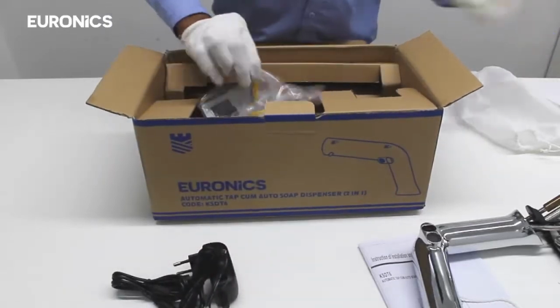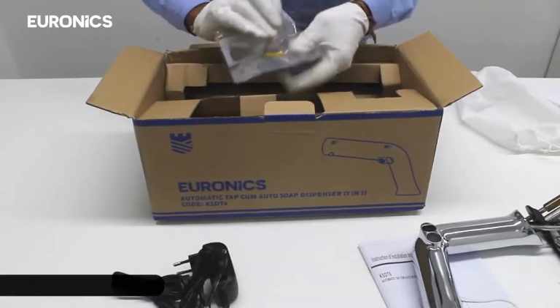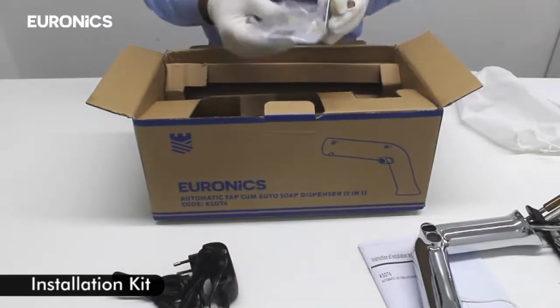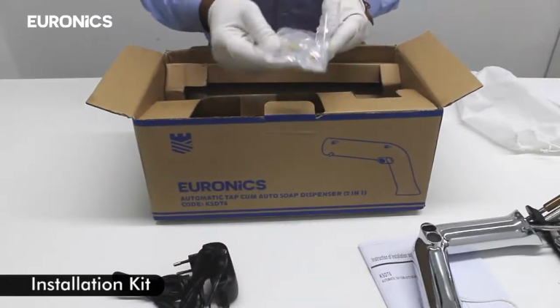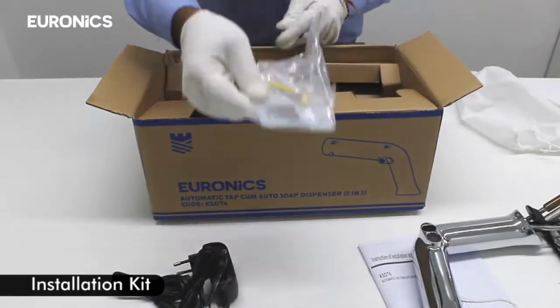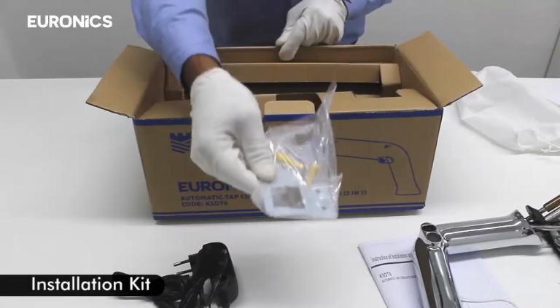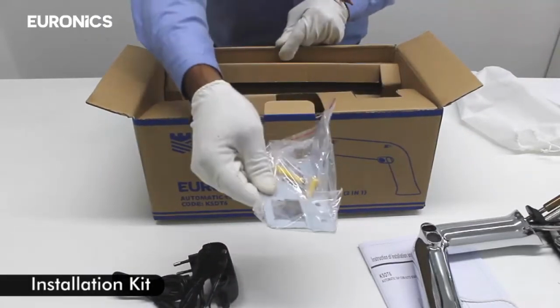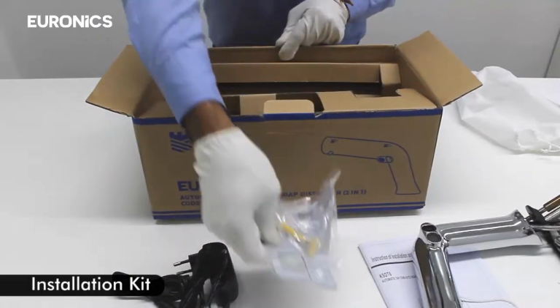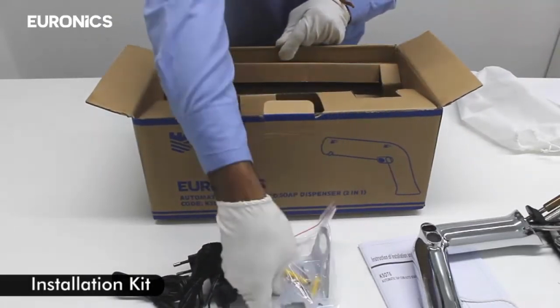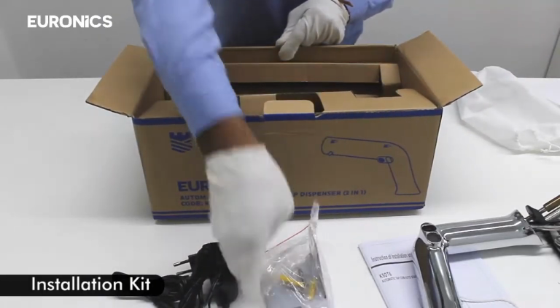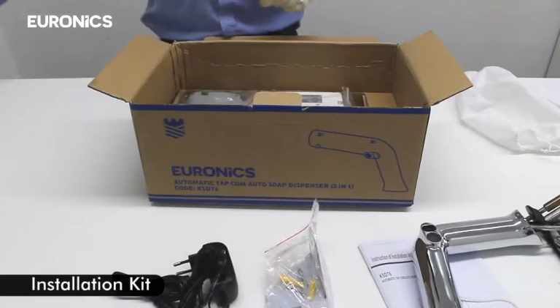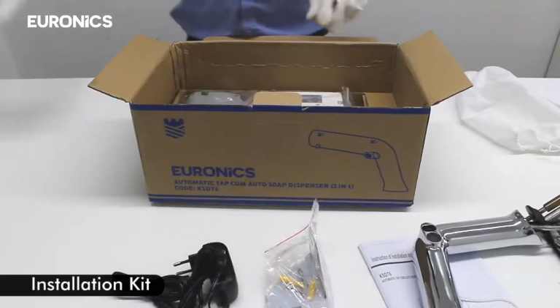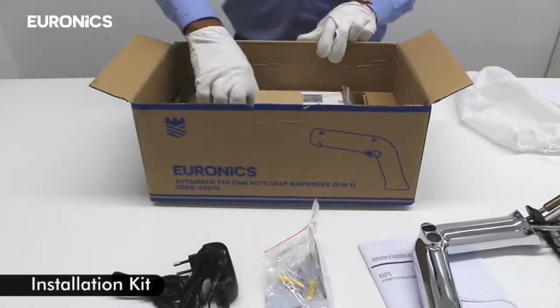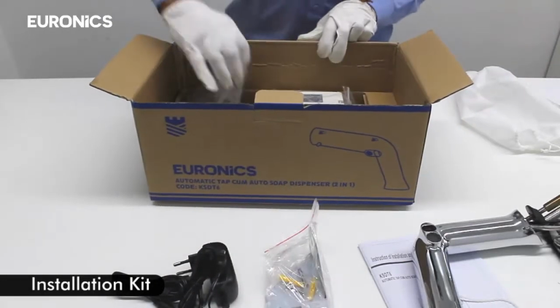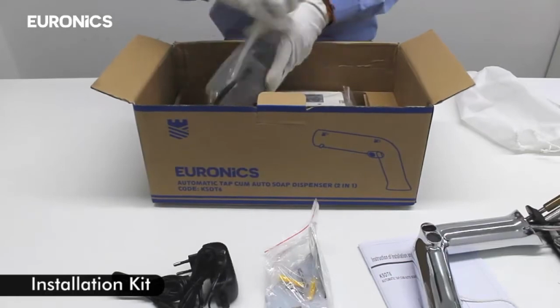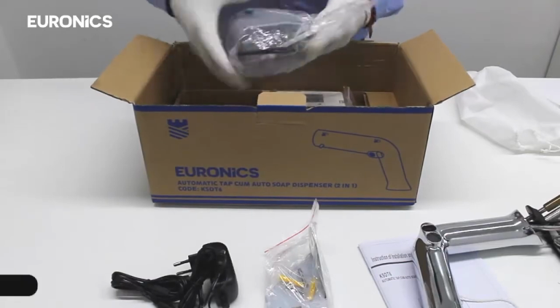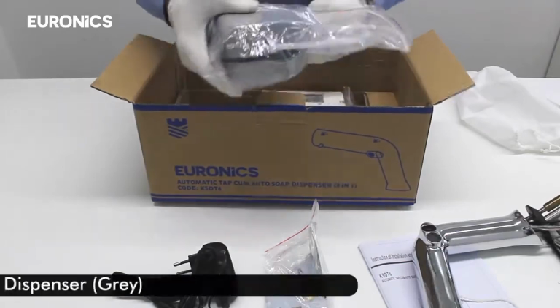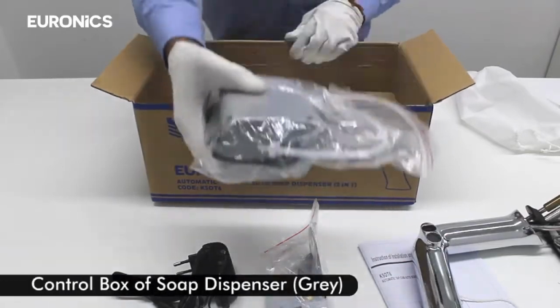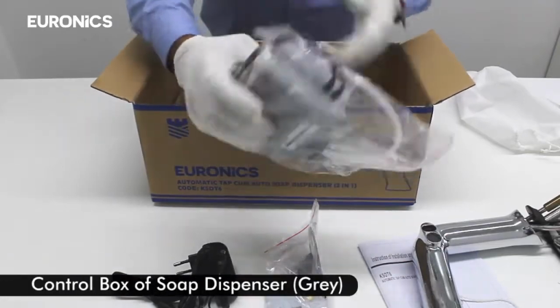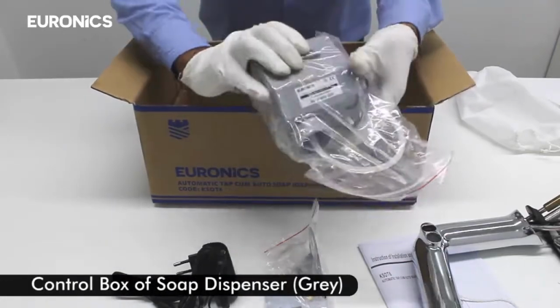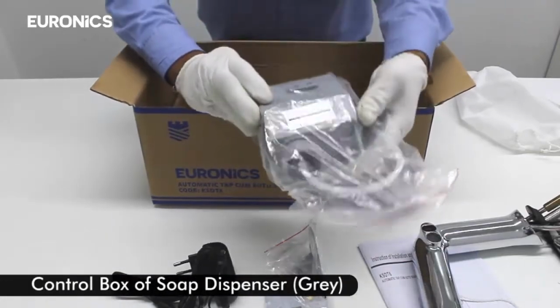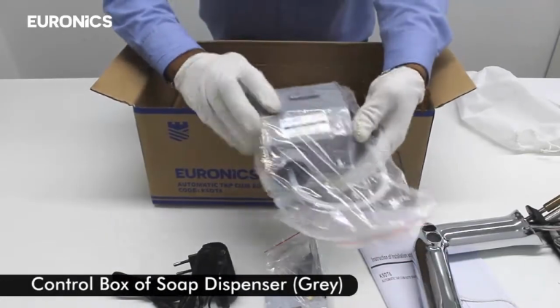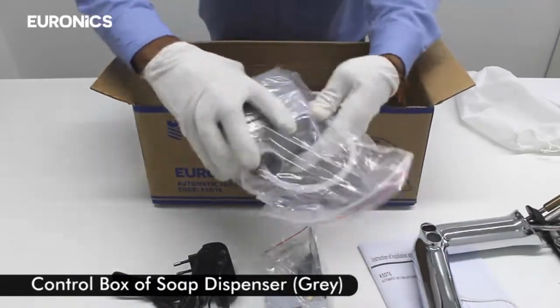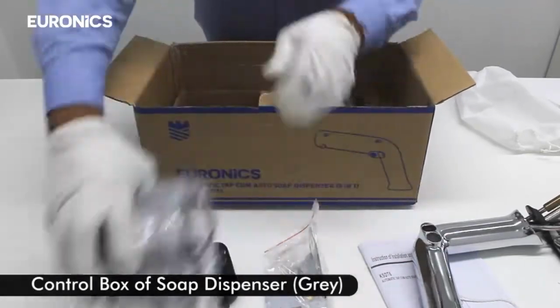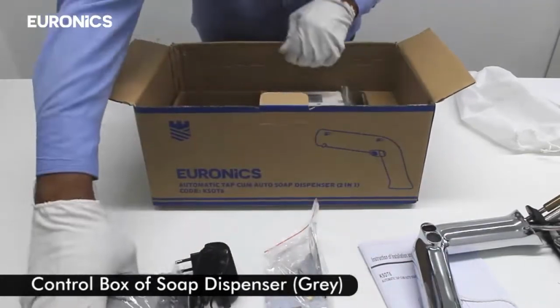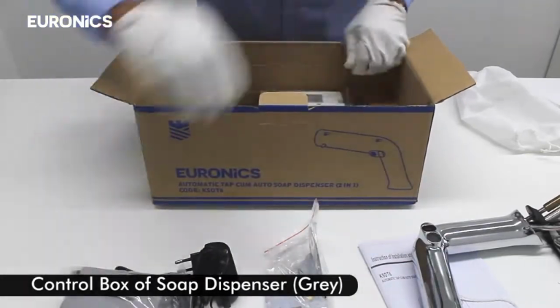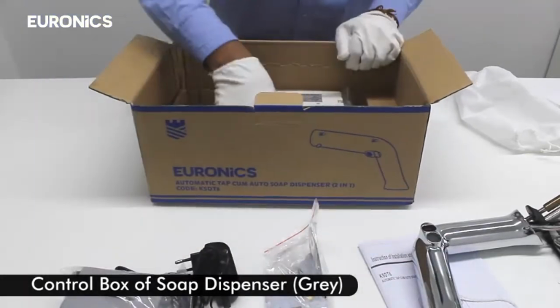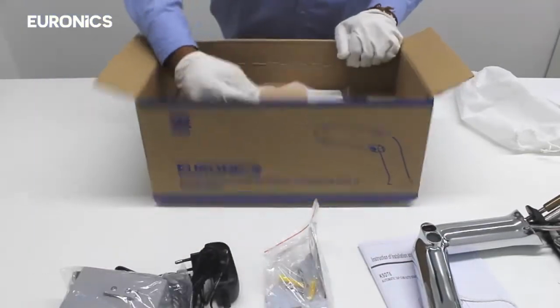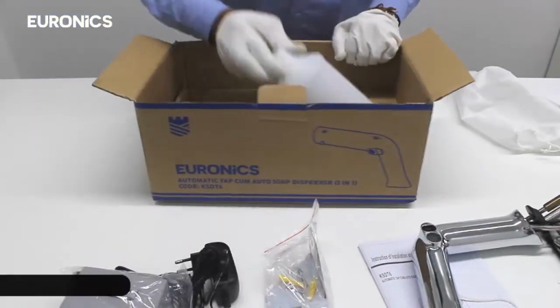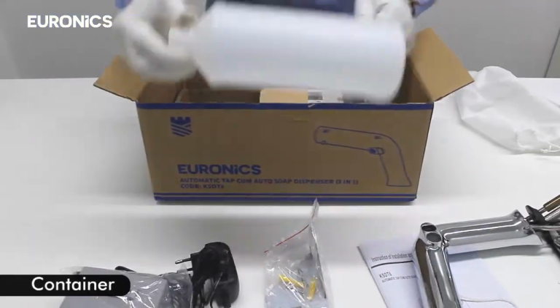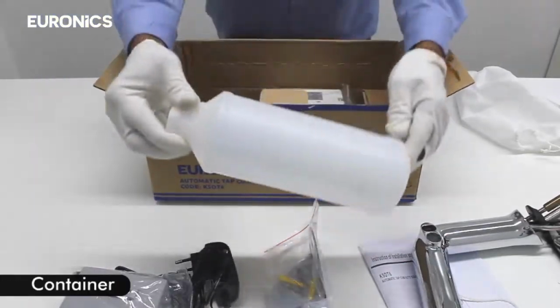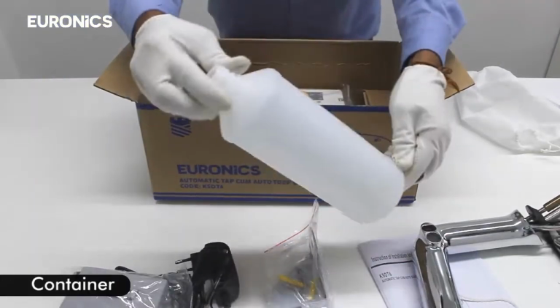The box also includes the installation kit, the control box of the soap dispenser, and the container.